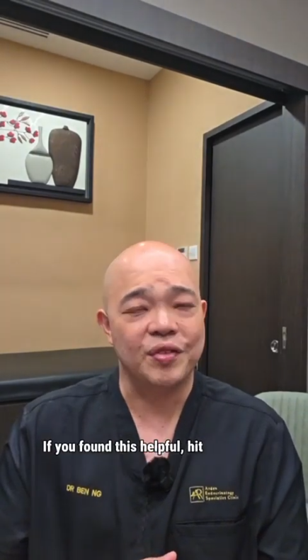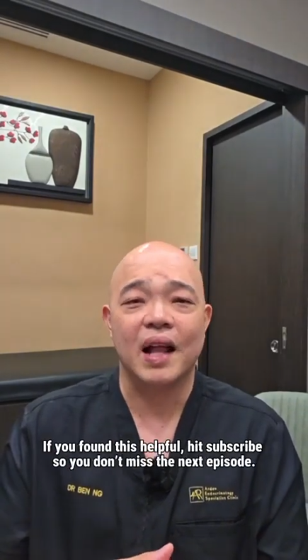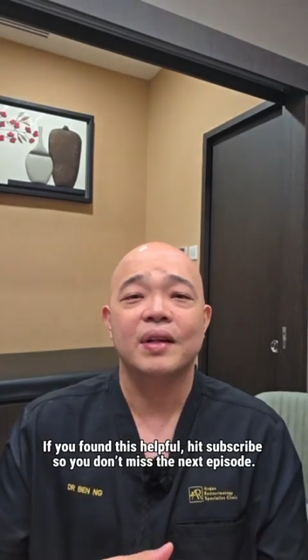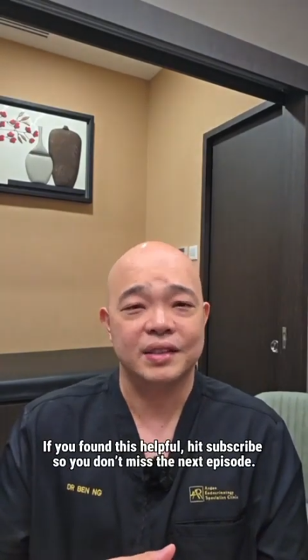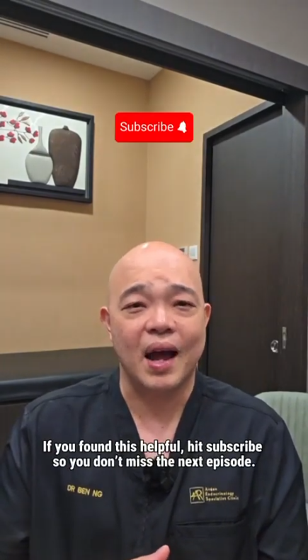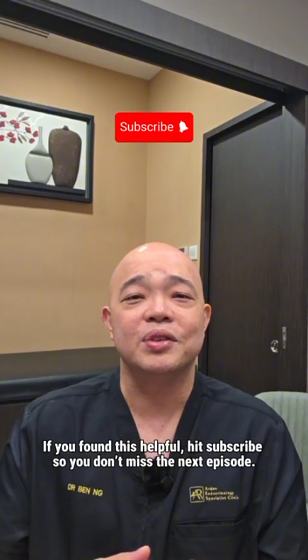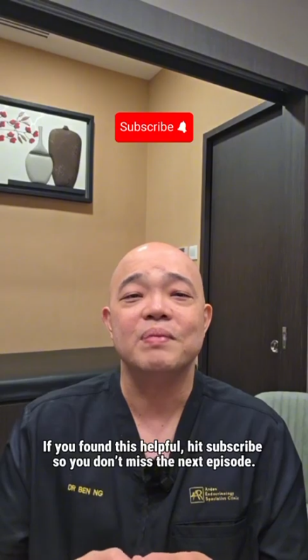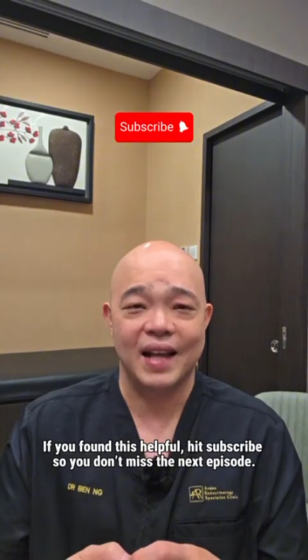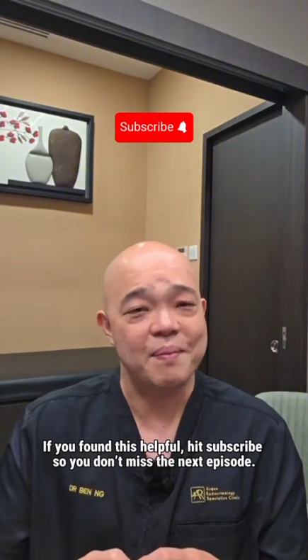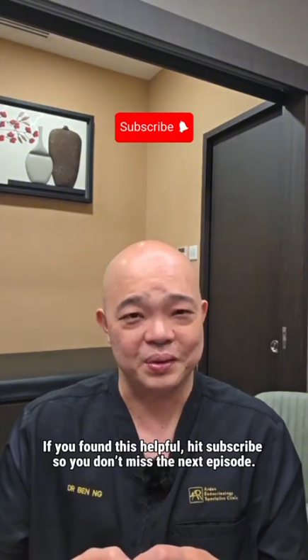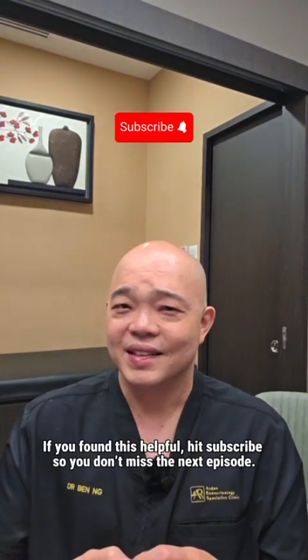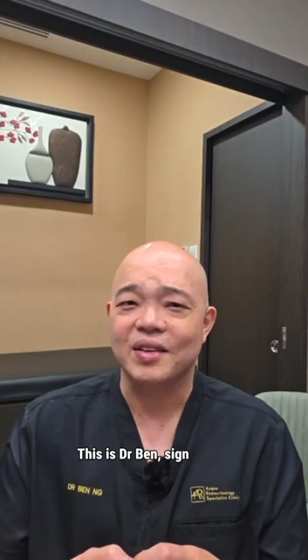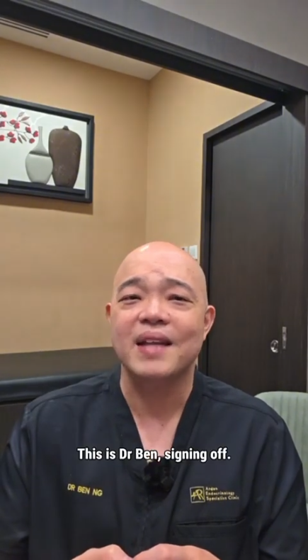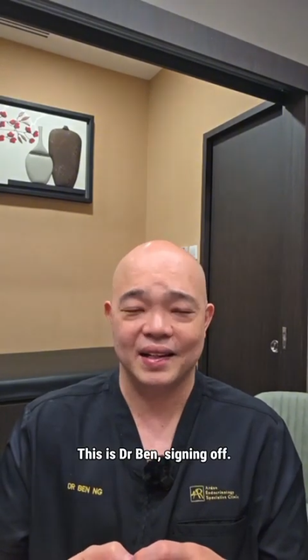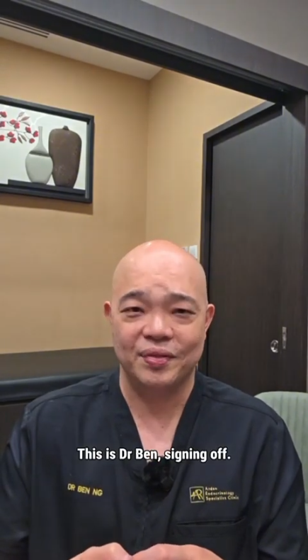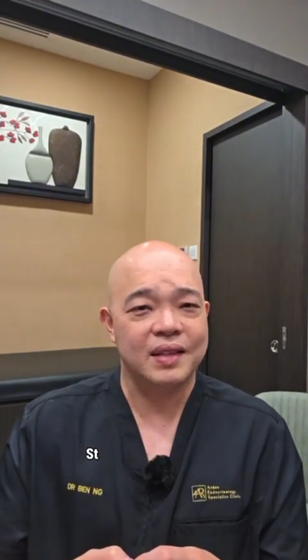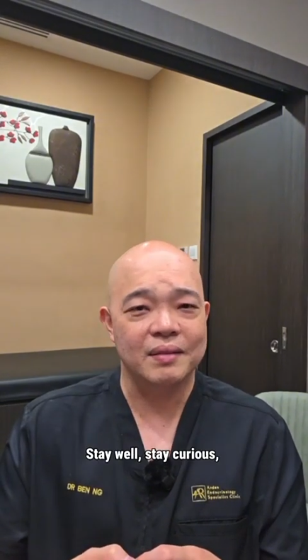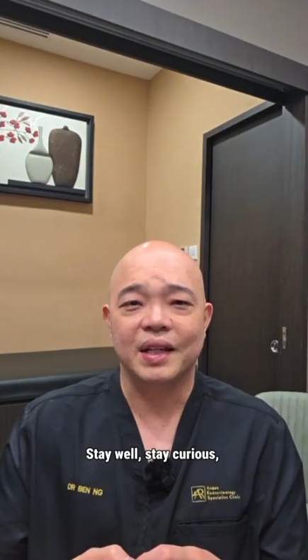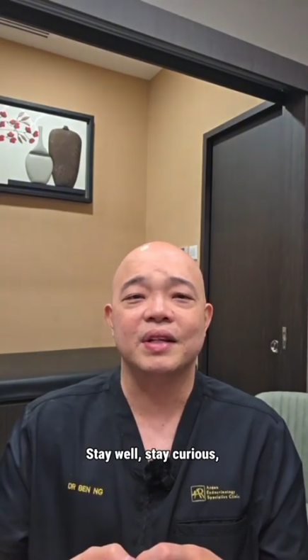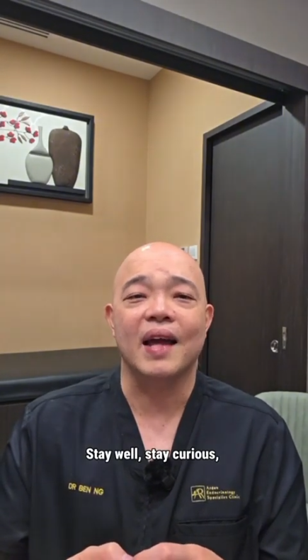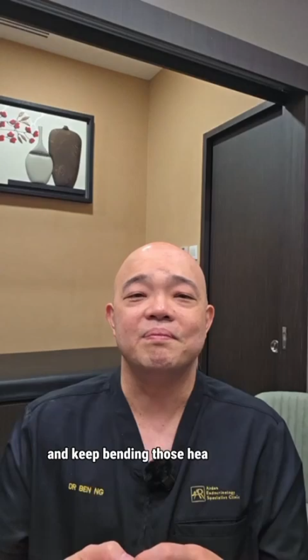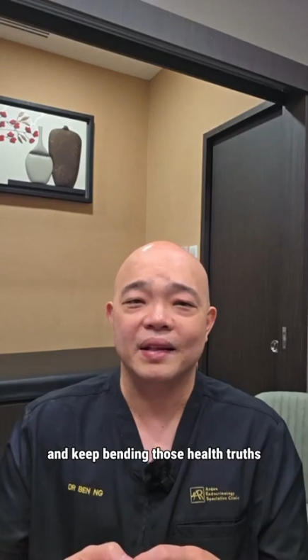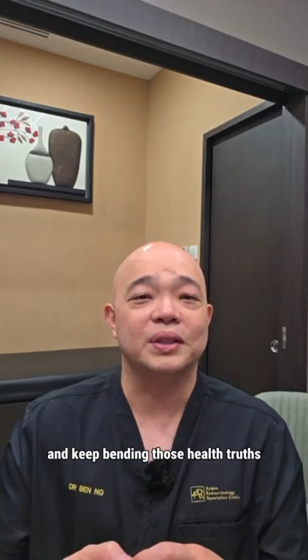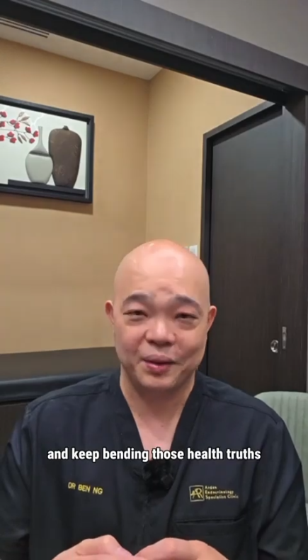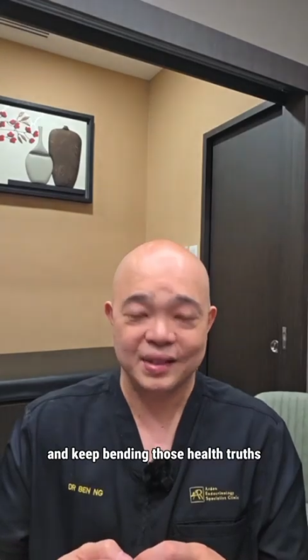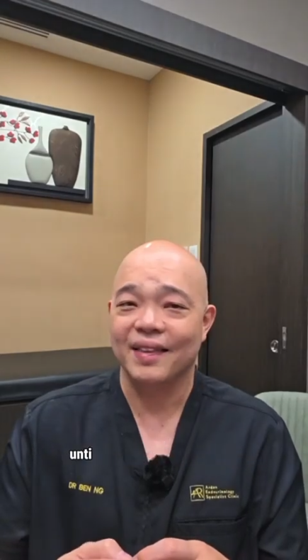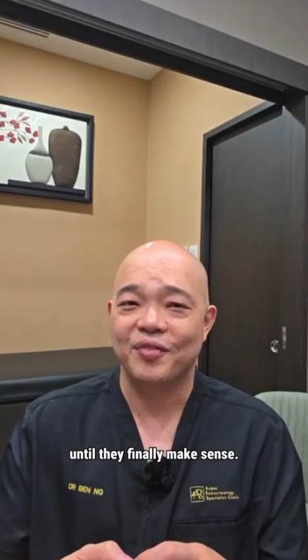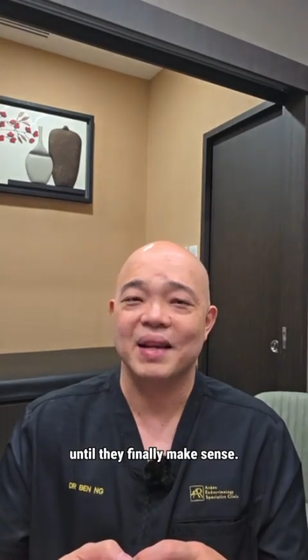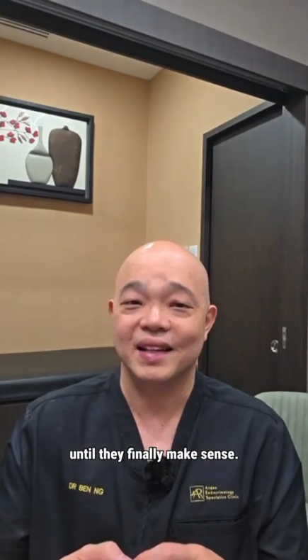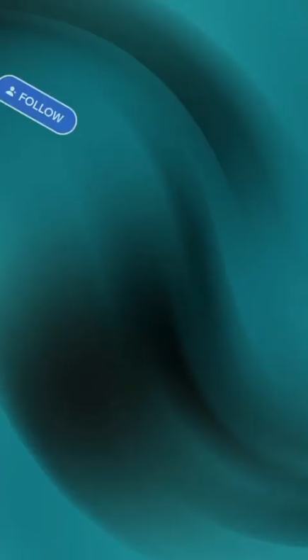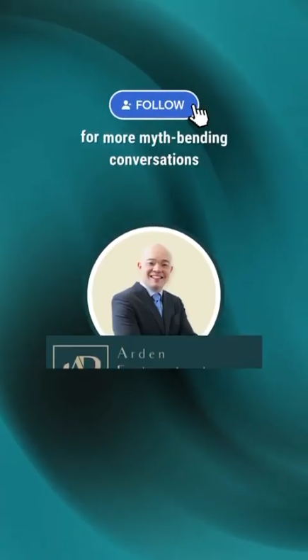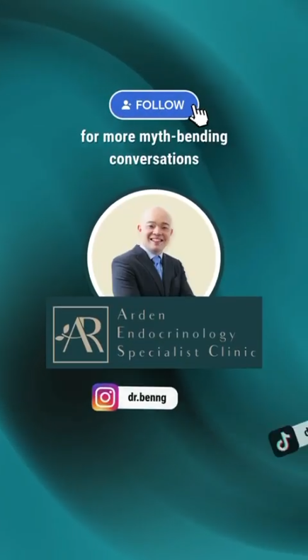If you found this helpful, hit subscribe so you don't miss the next episode. This is Dr. Ben signing off. Stay well, stay curious, and keep bending those health truths until they finally make sense. I will see you again.